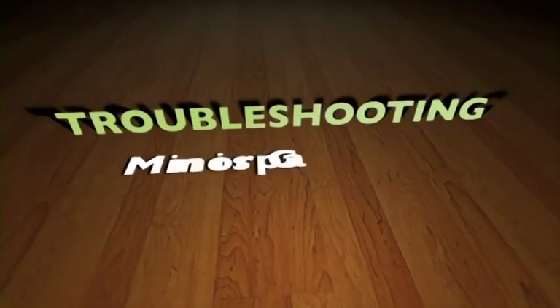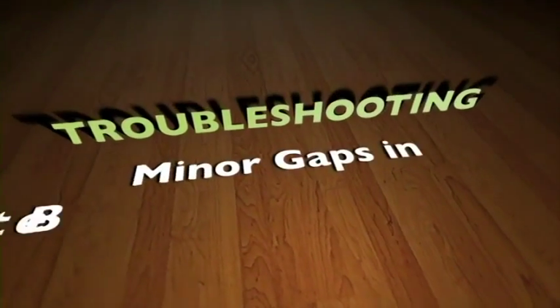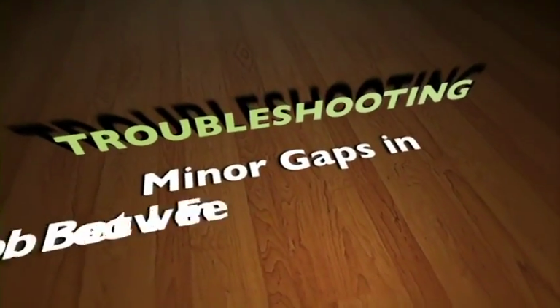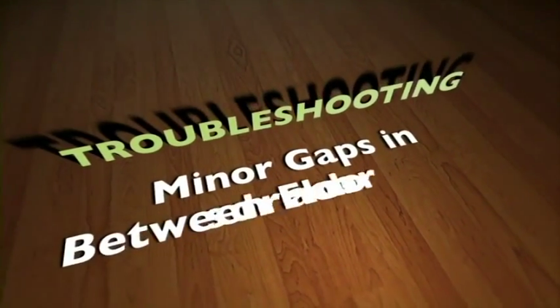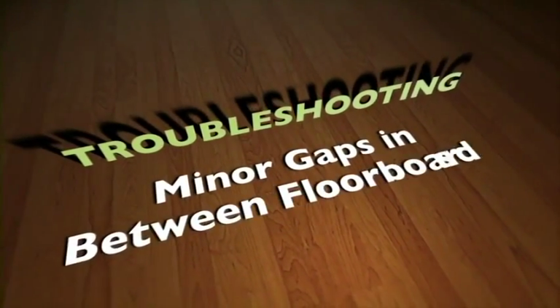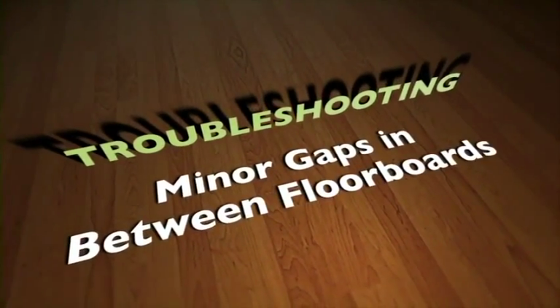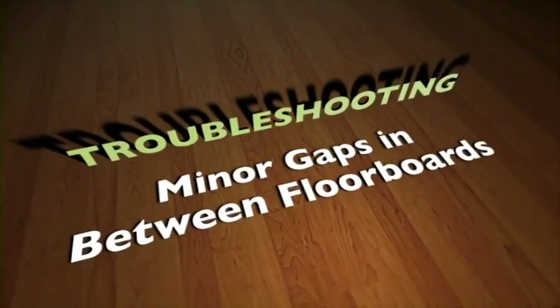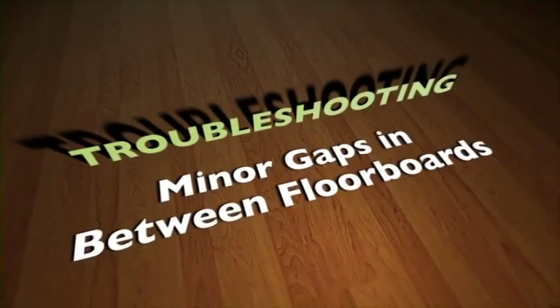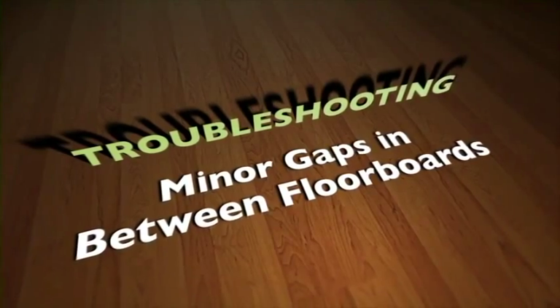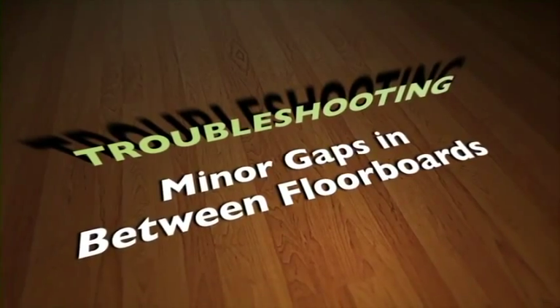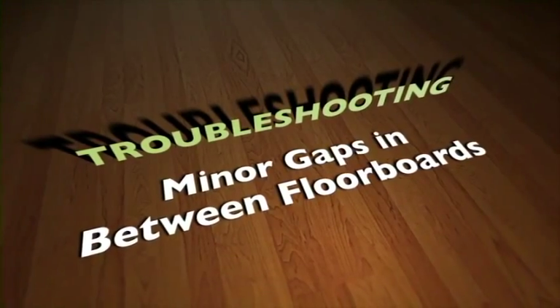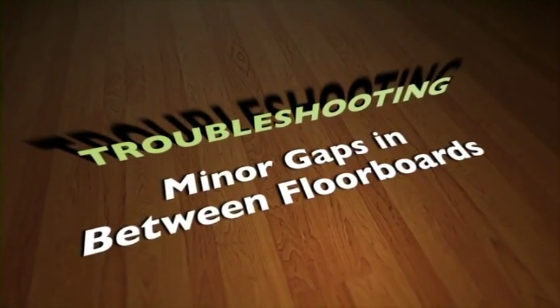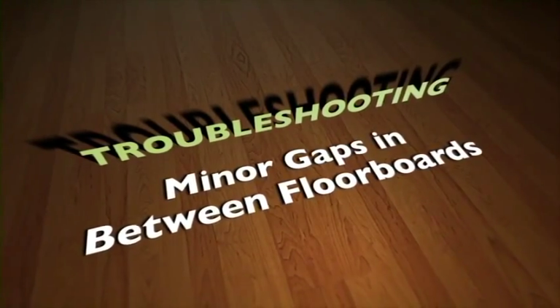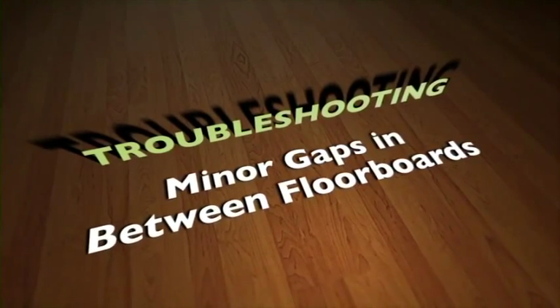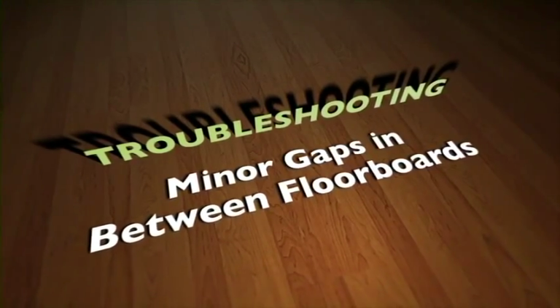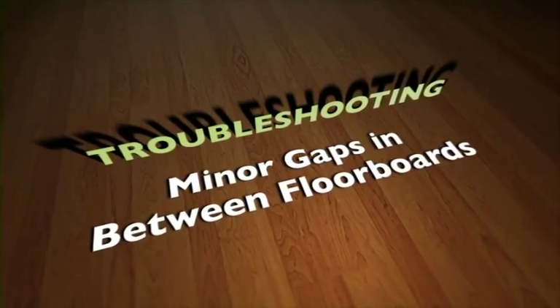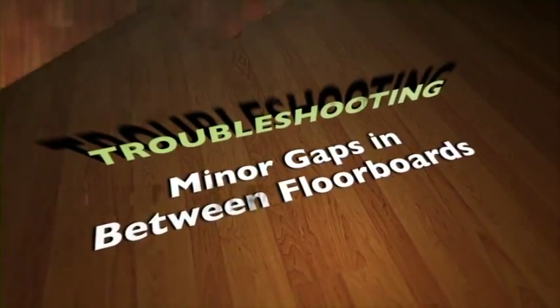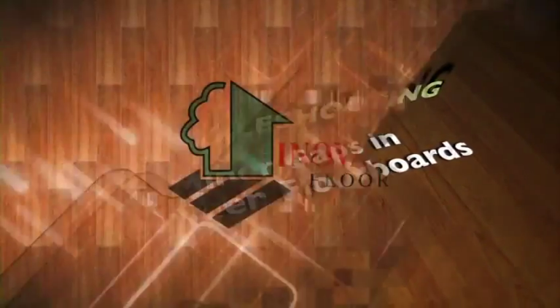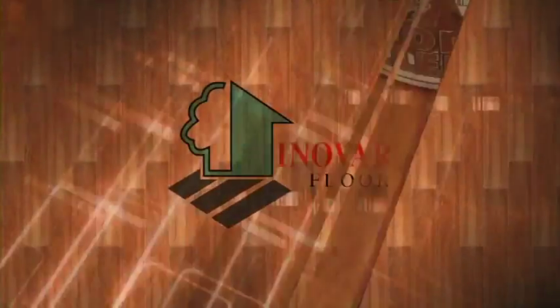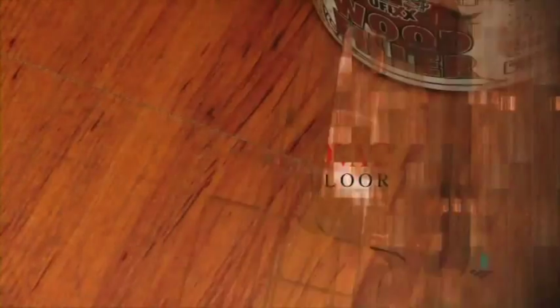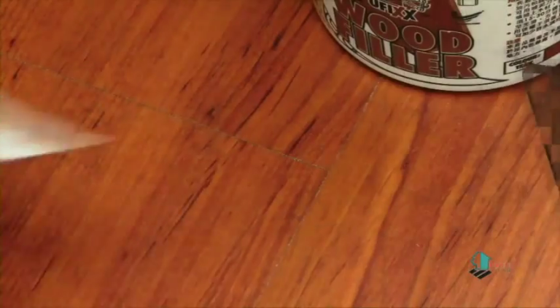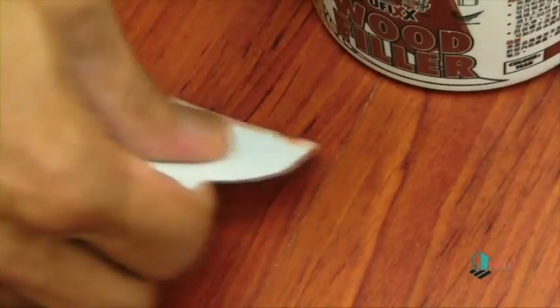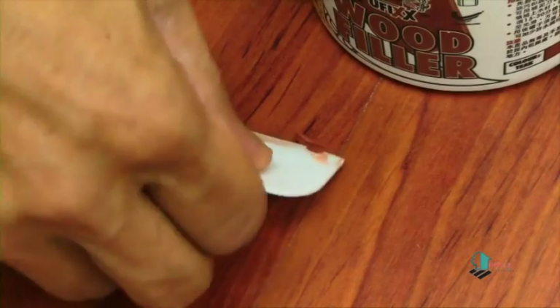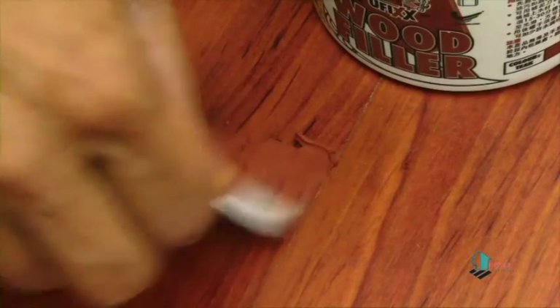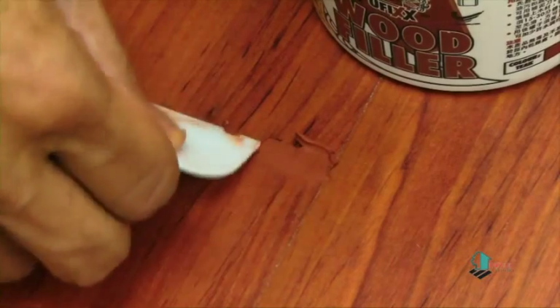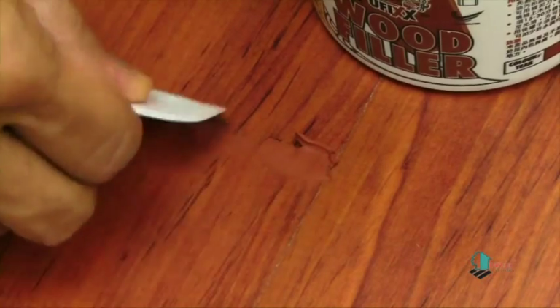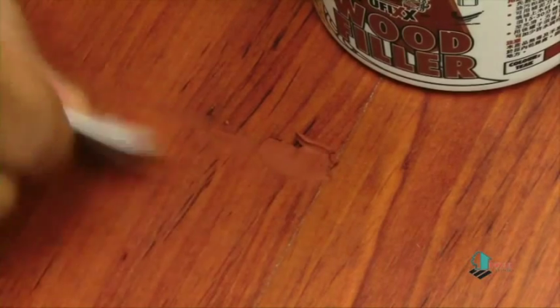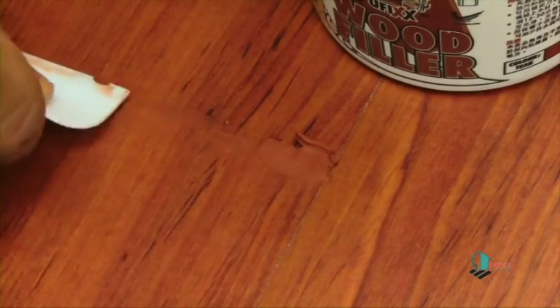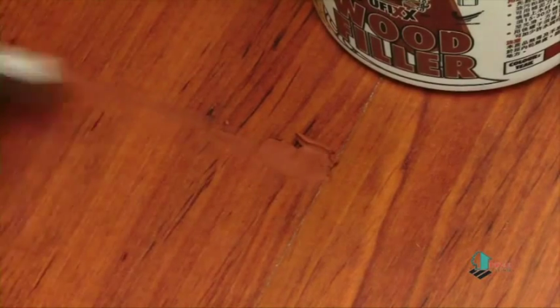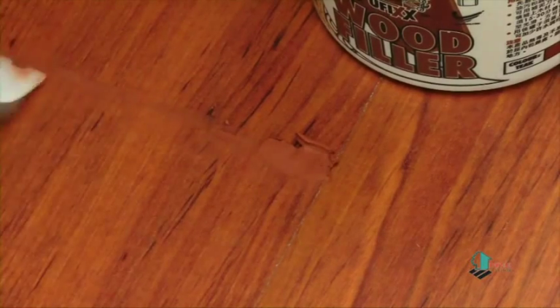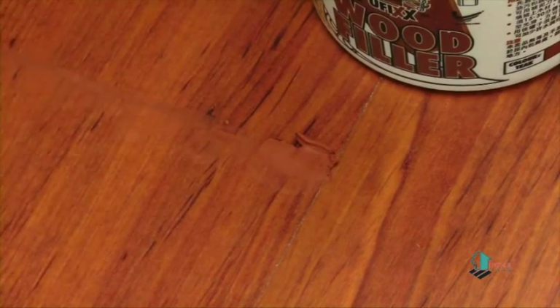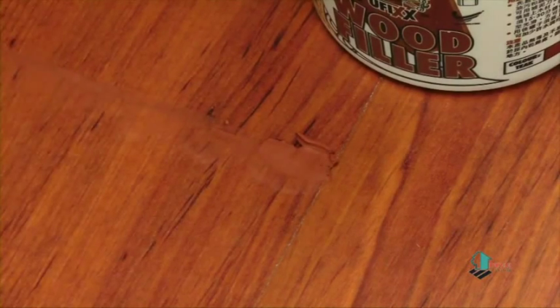Minor gaps in between floorboards can be fixed by applying special flooring sealants.